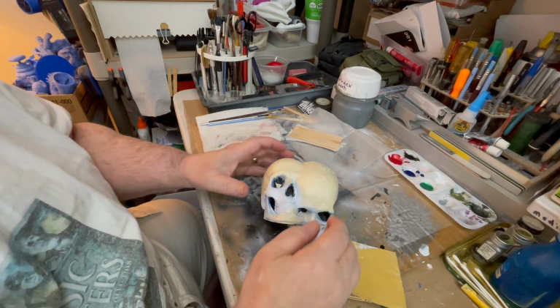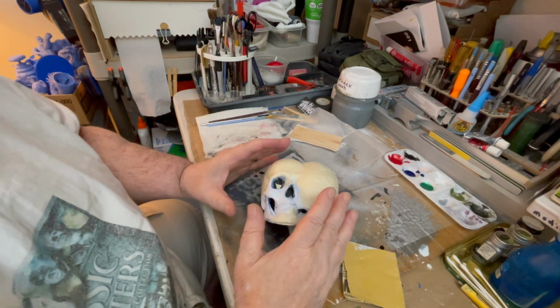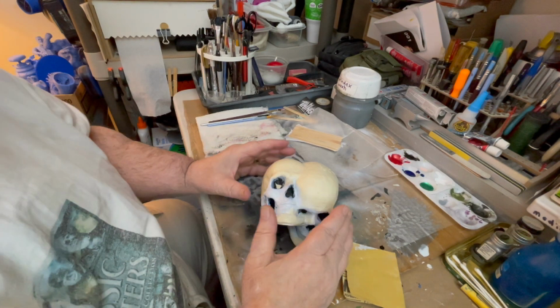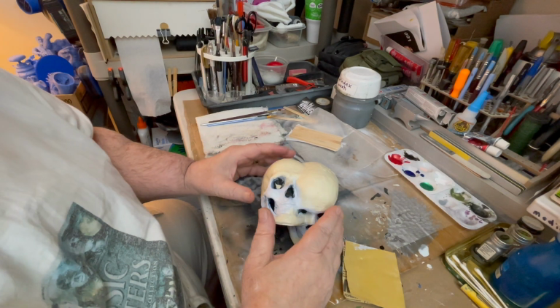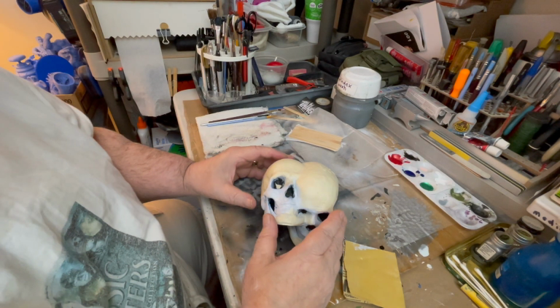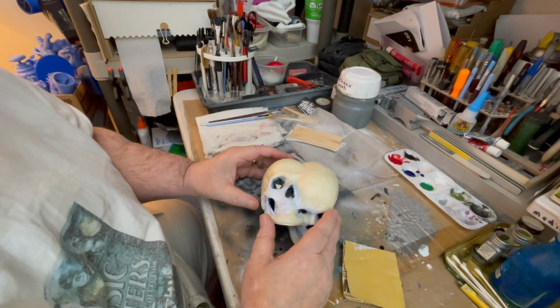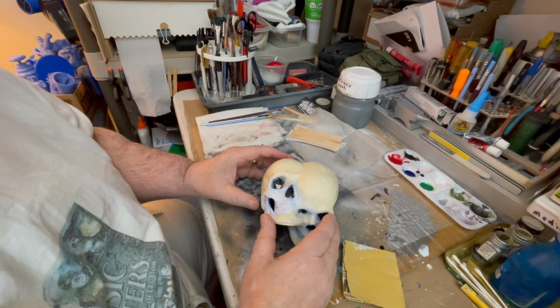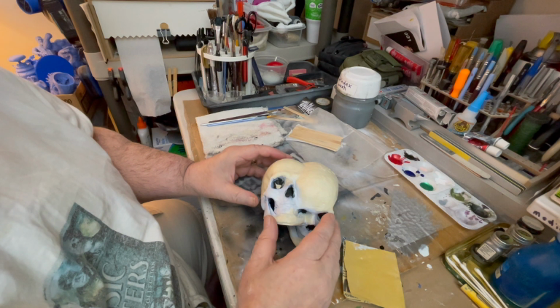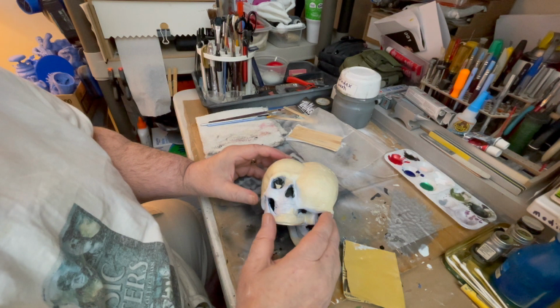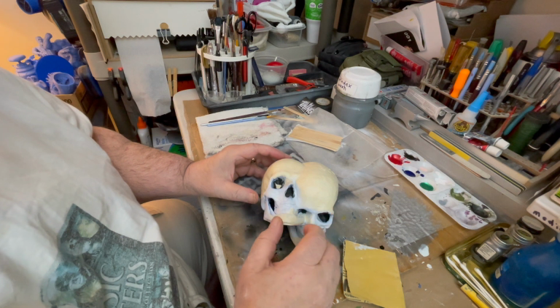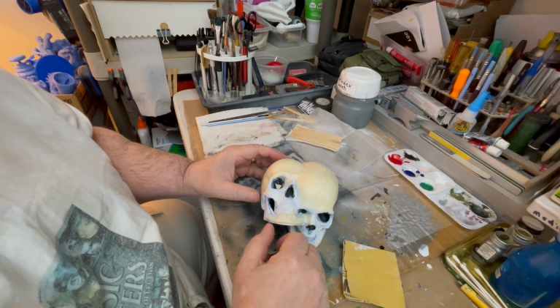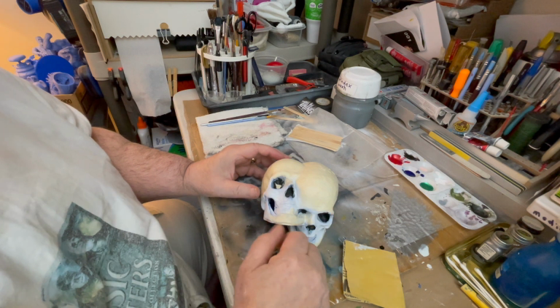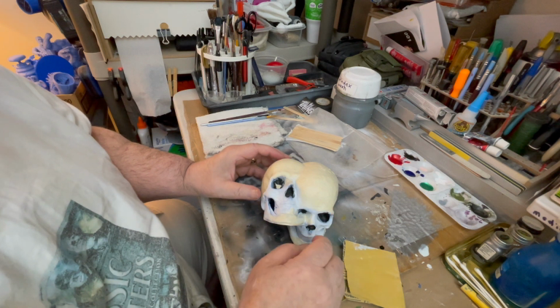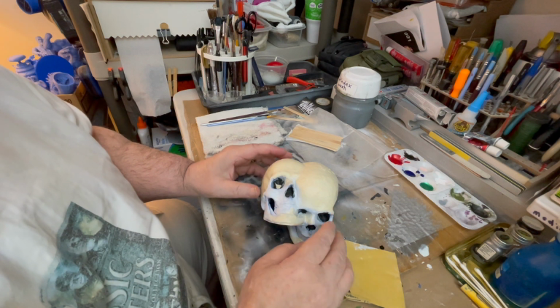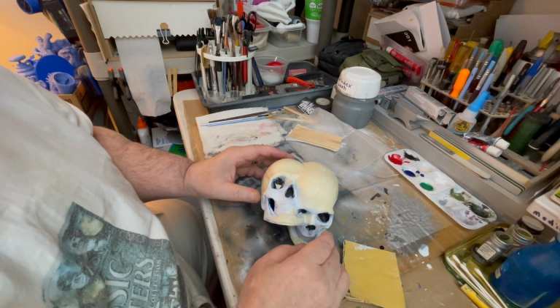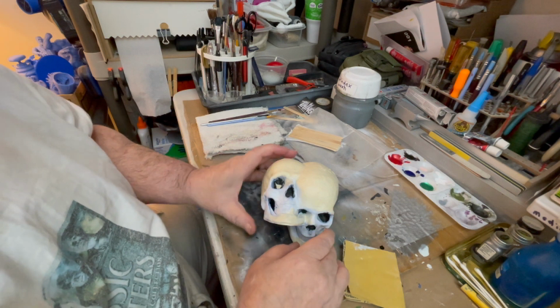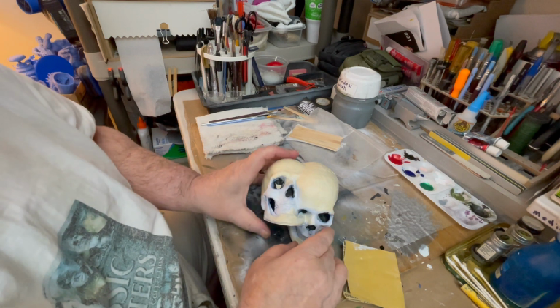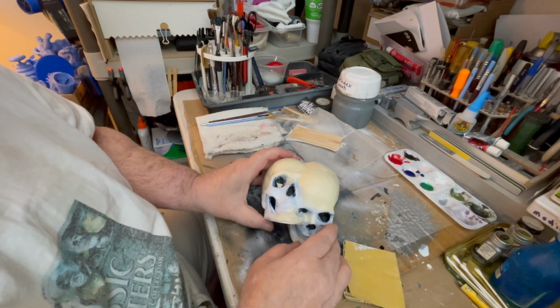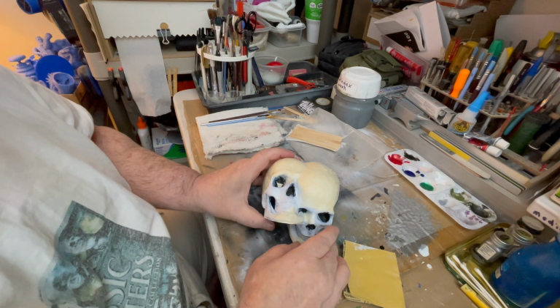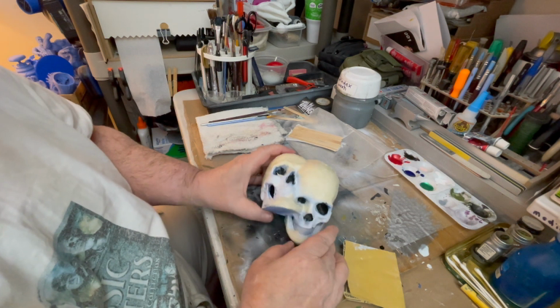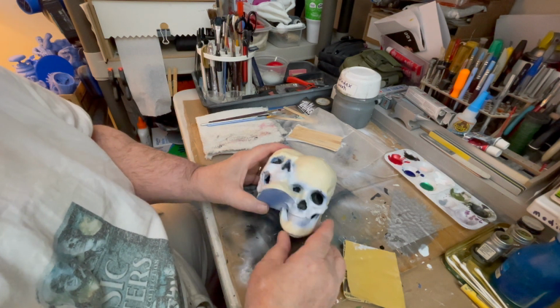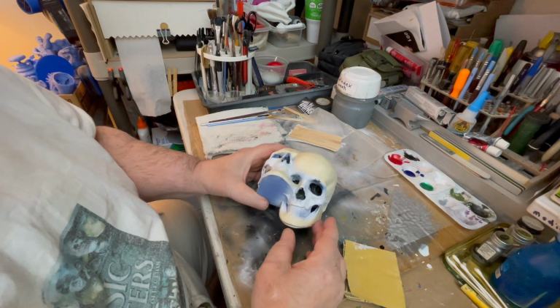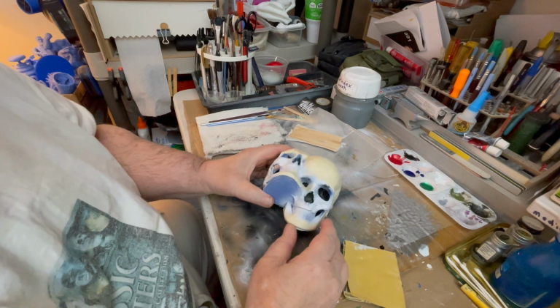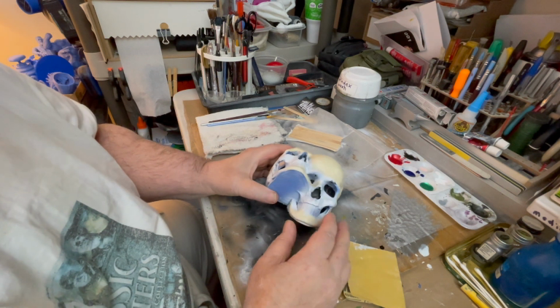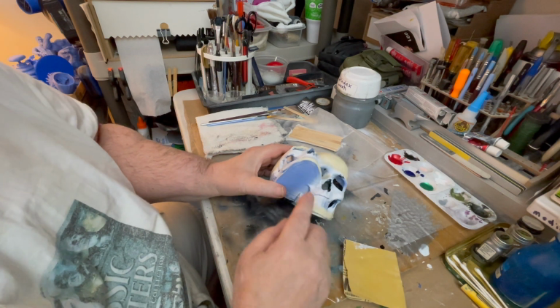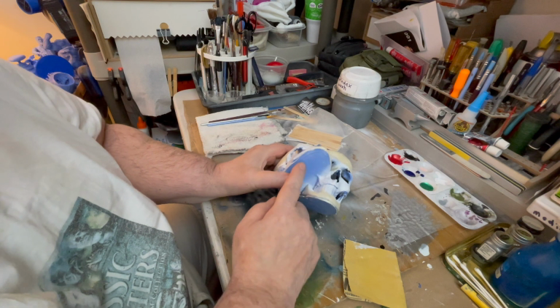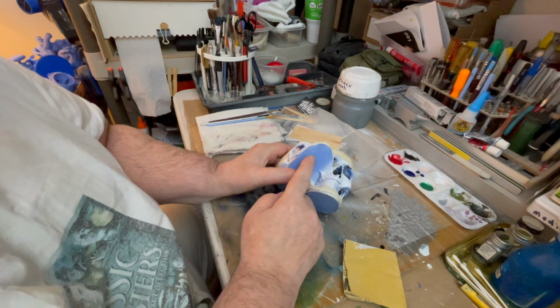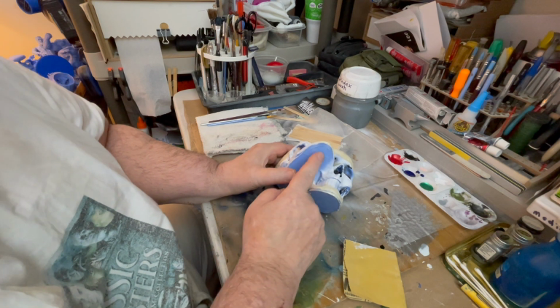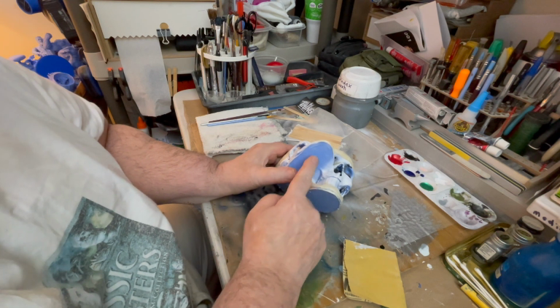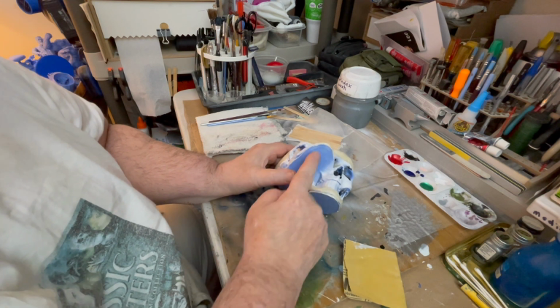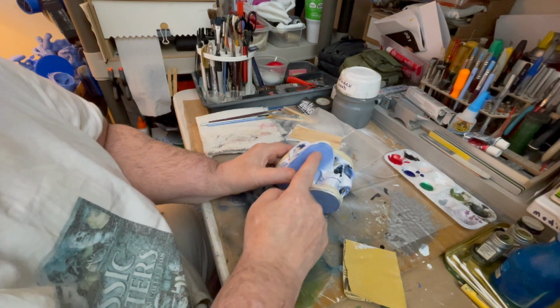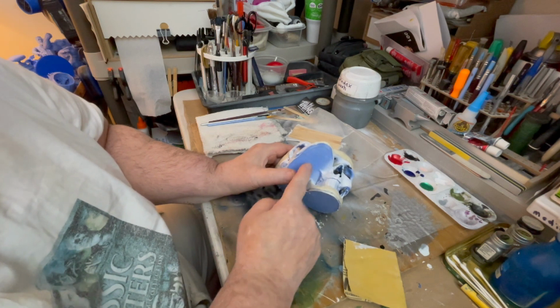We have this 3D printed double skull, and with the skull and the 3D printing you can see this banding right here.